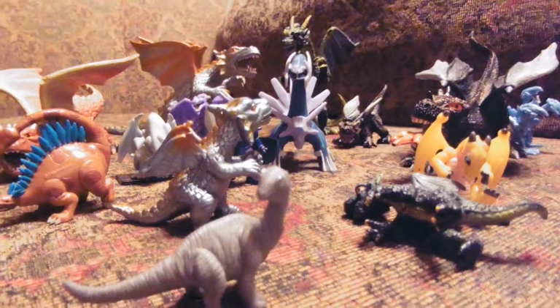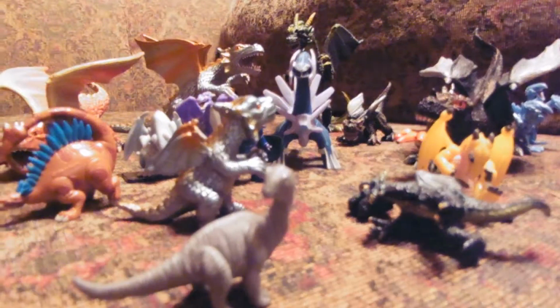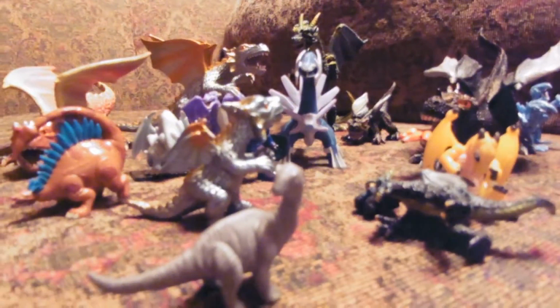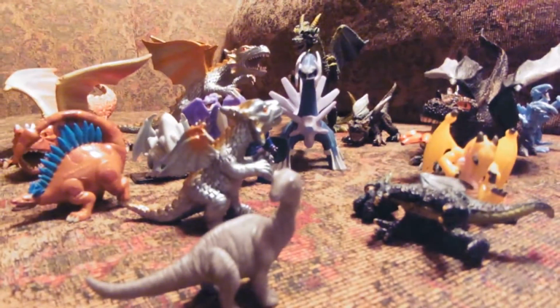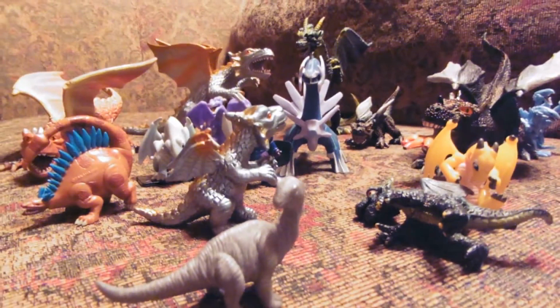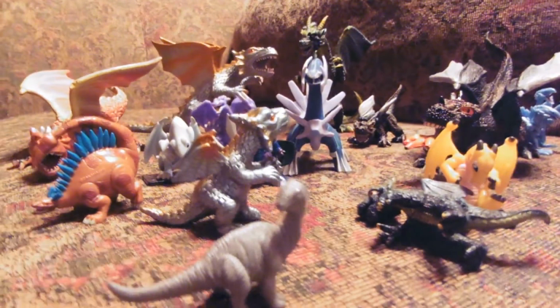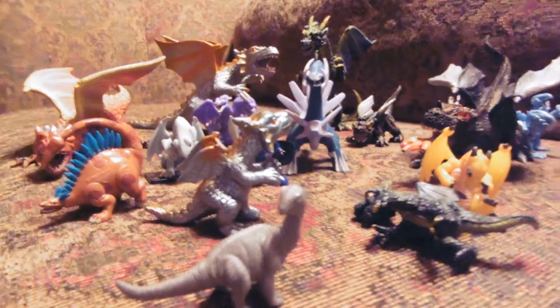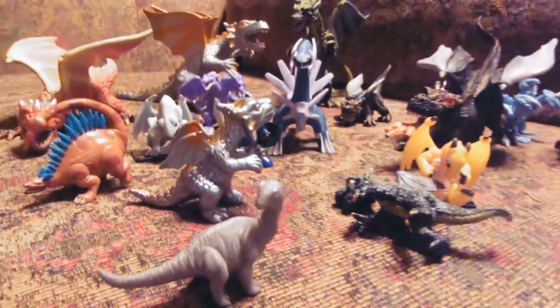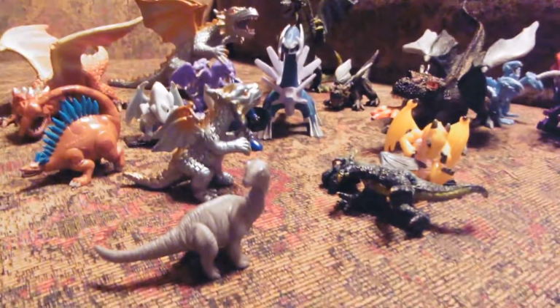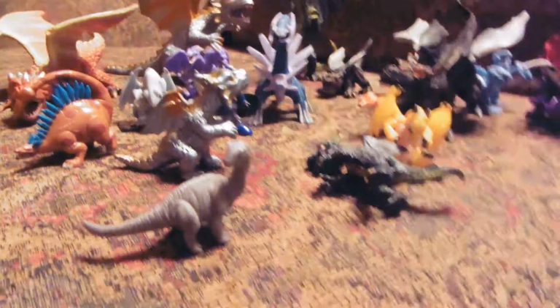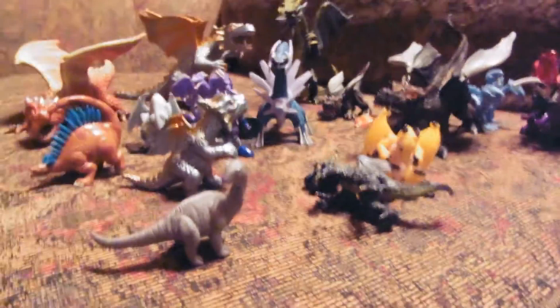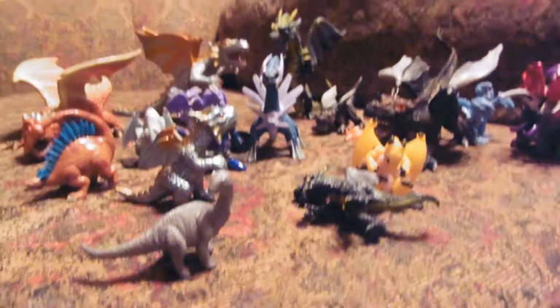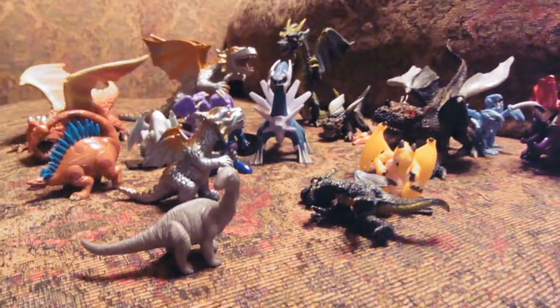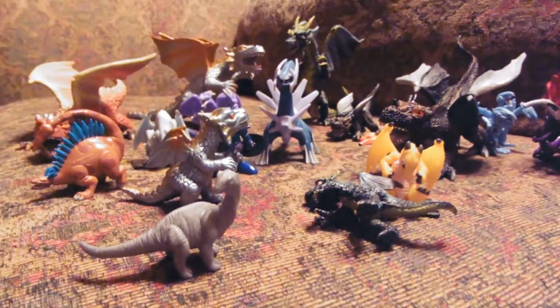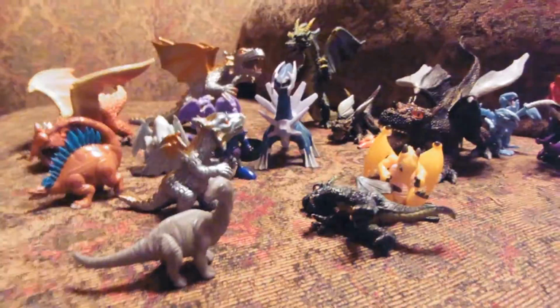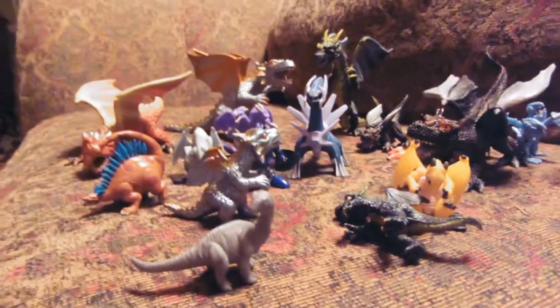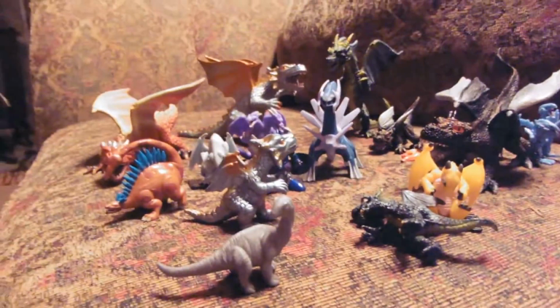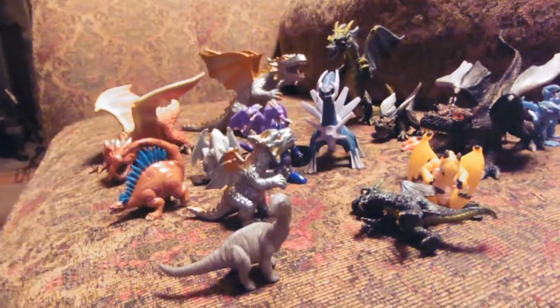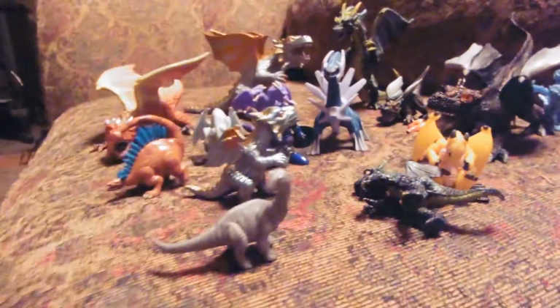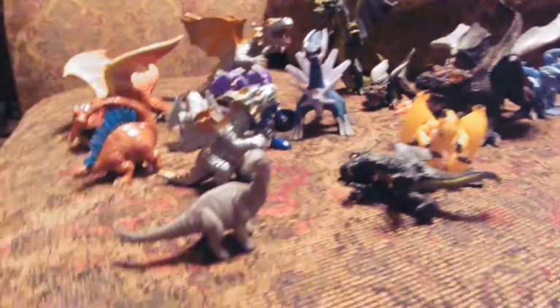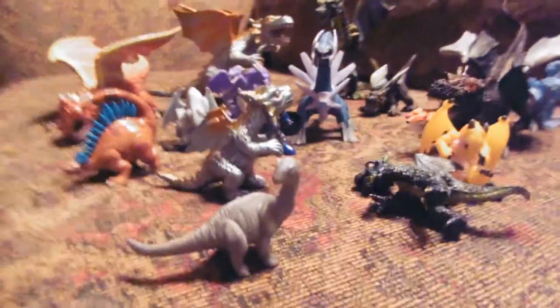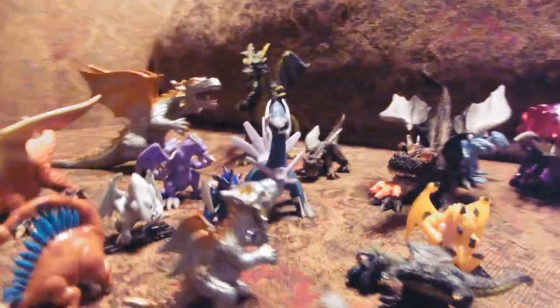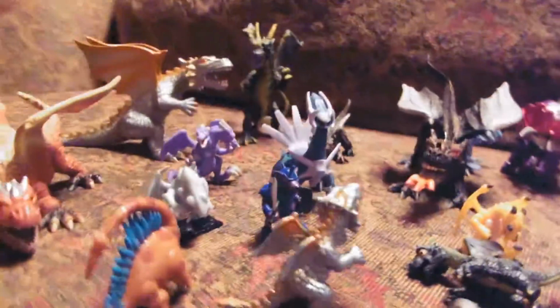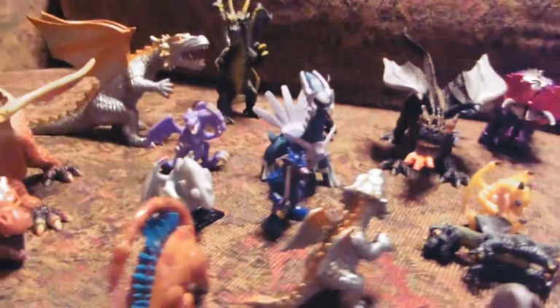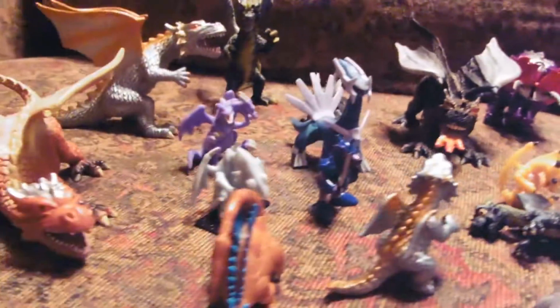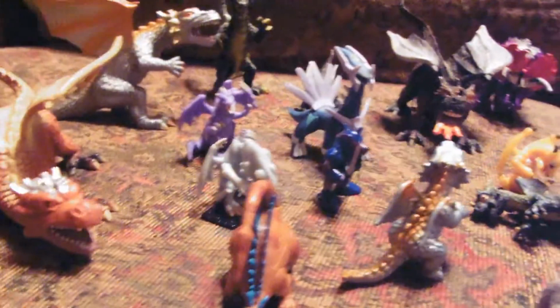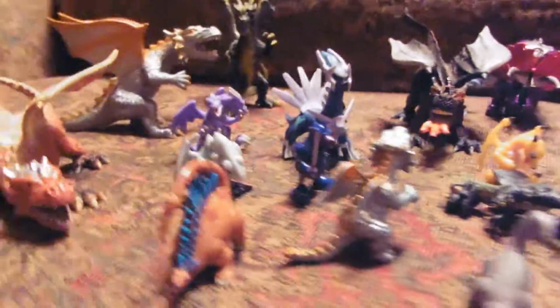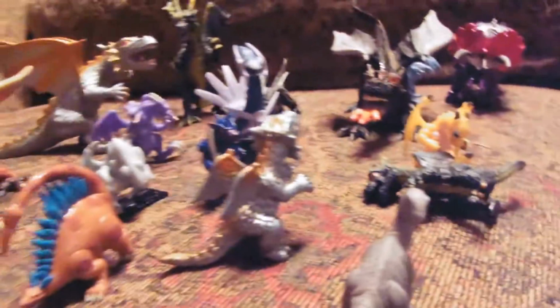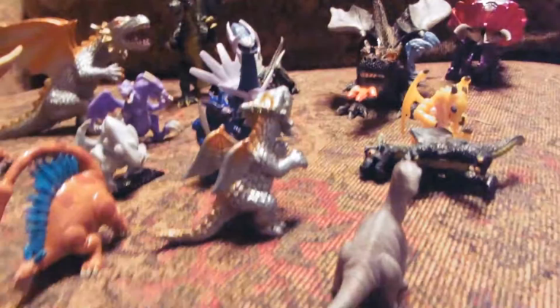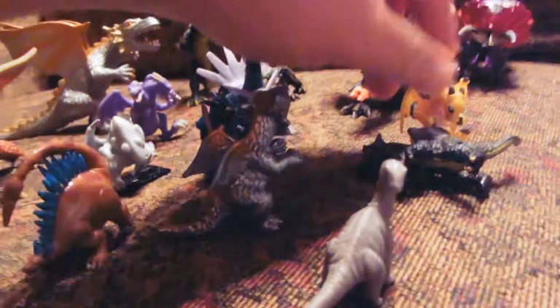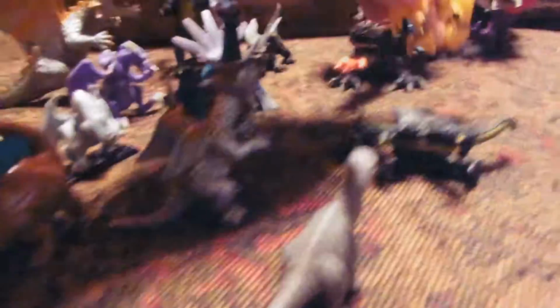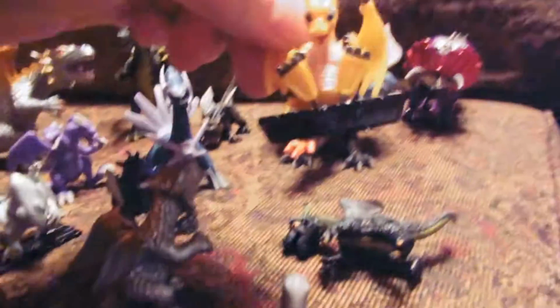Hey guys, Jessica Dammu here with another toy review. Today we're reviewing a collection of dragons I found at the thrift store. I have a nephew who absolutely loves dragons.